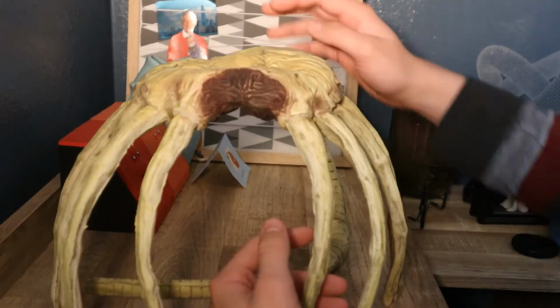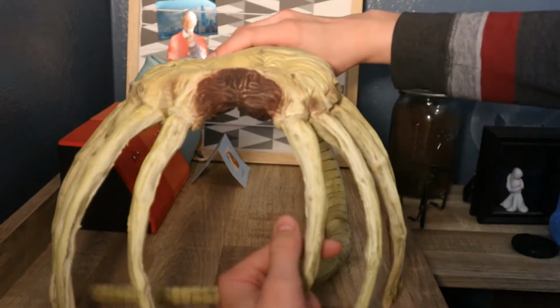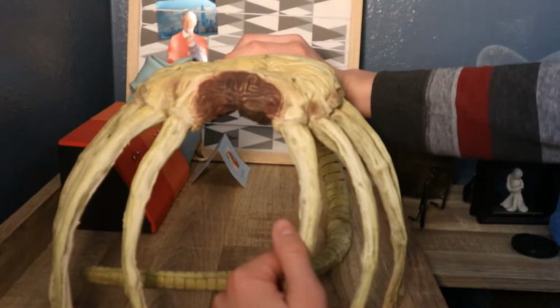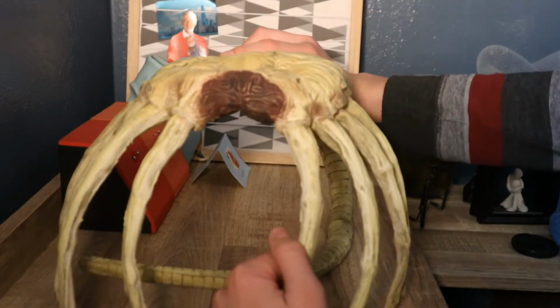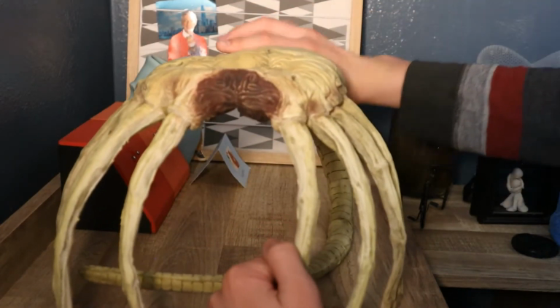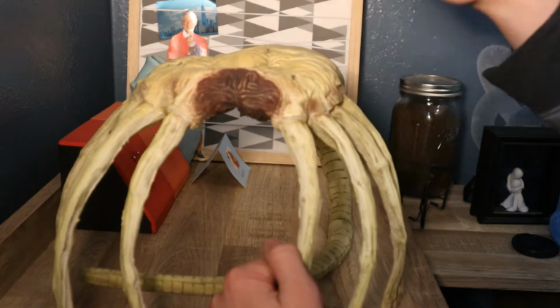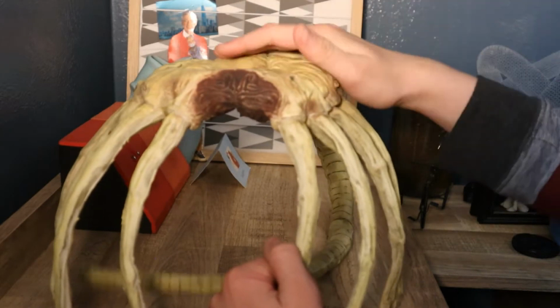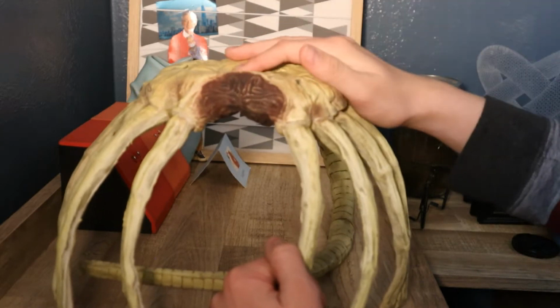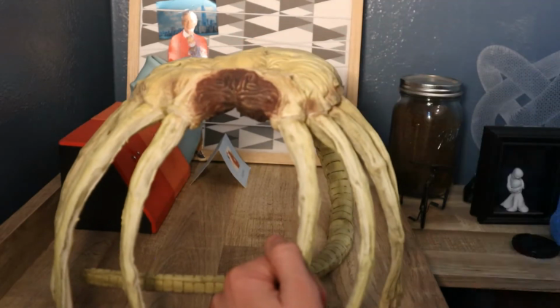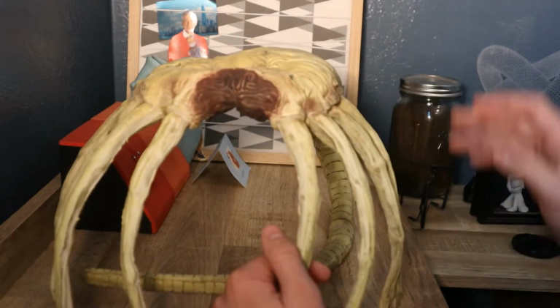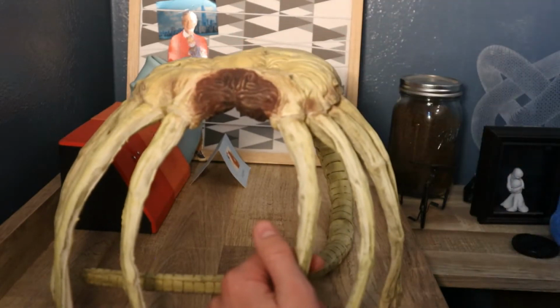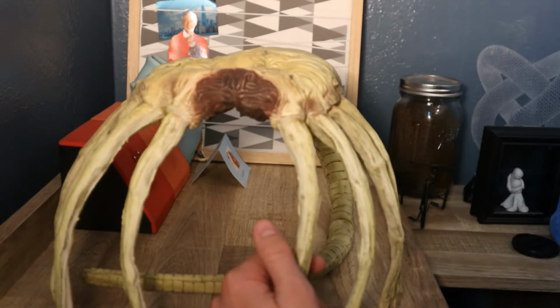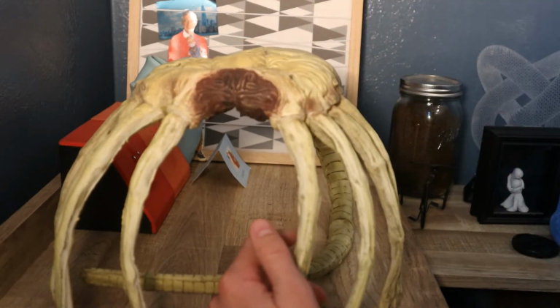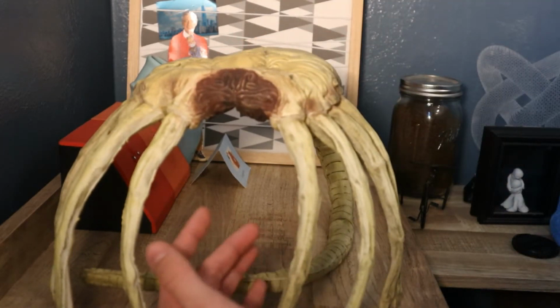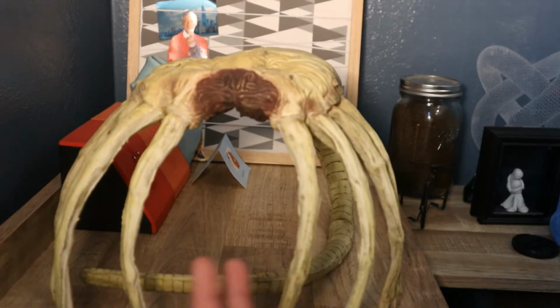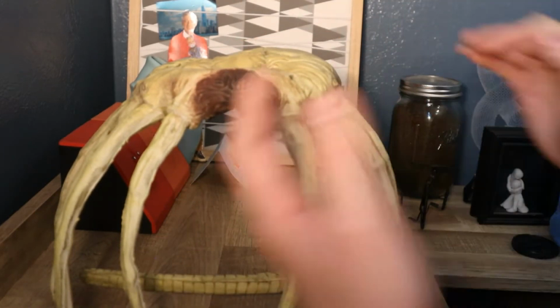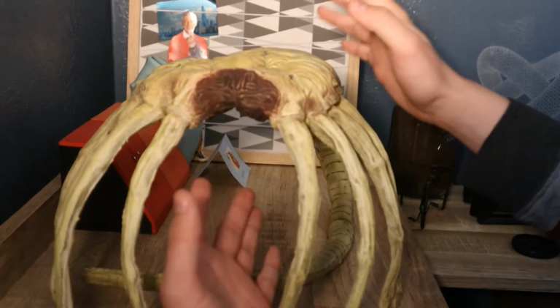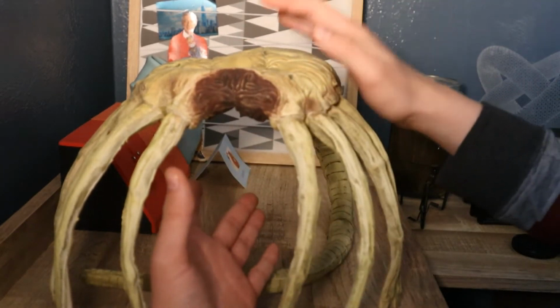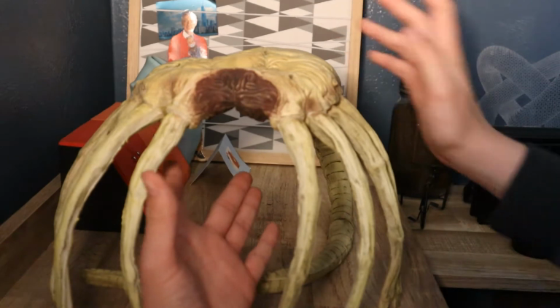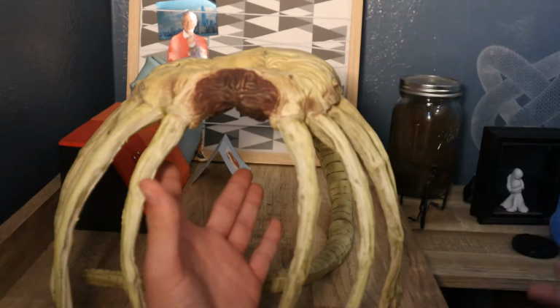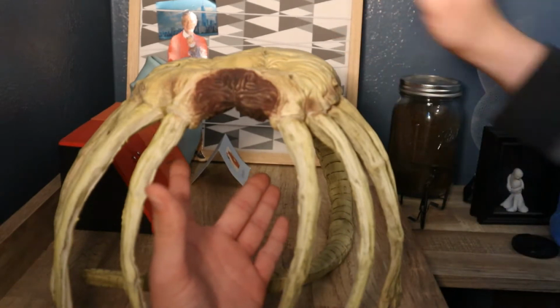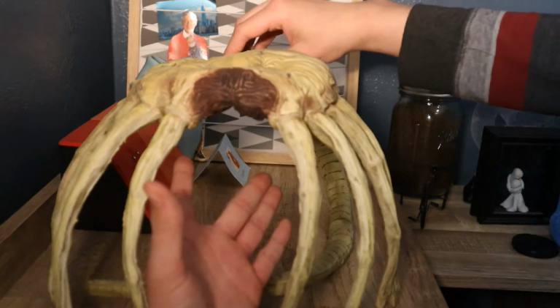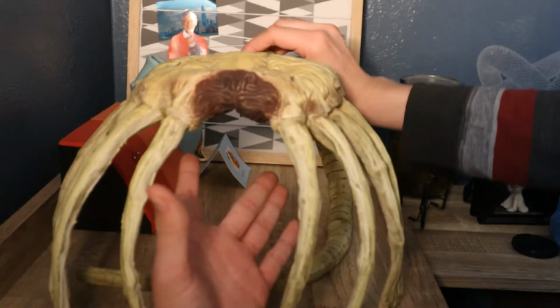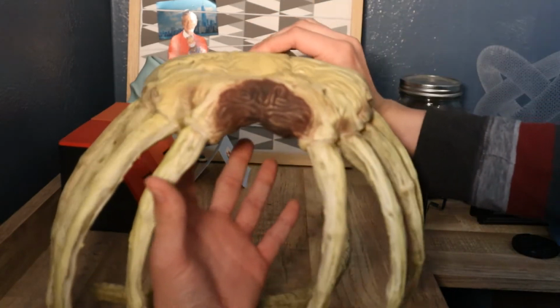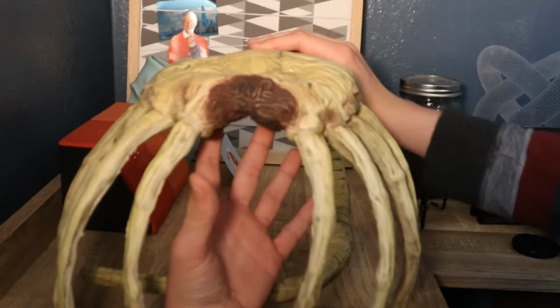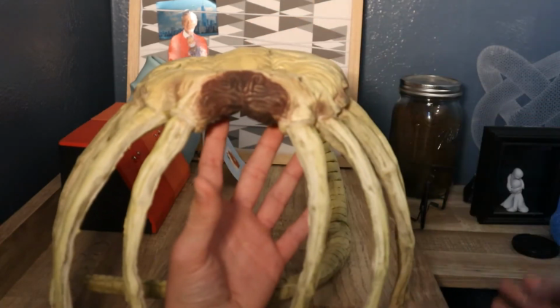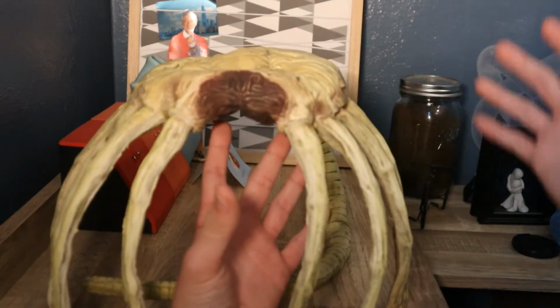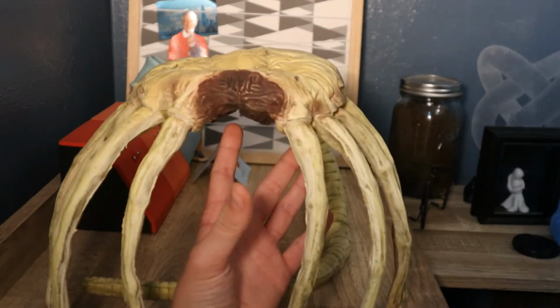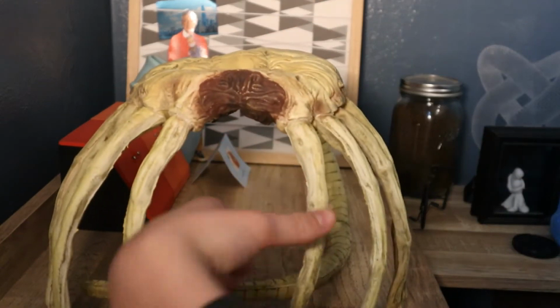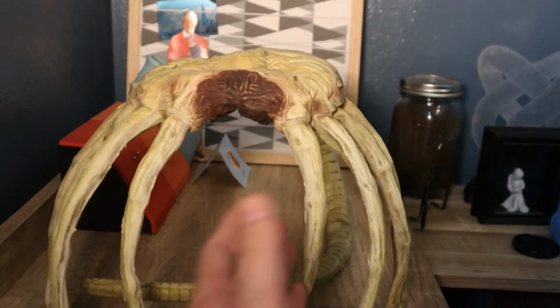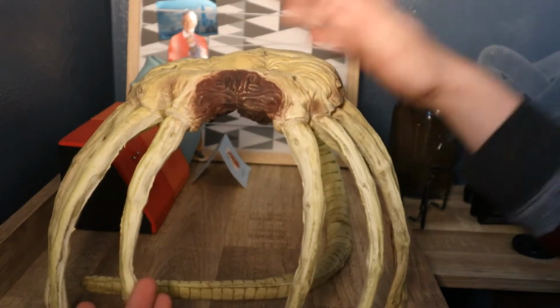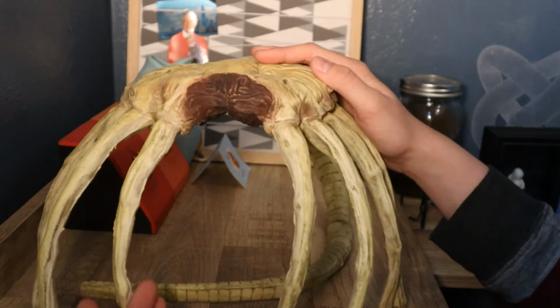So here we have the Facehugger prop. This is from my favorite science fiction series, Alien. And I'm so glad I finally have a Facehugger prop — I've always wanted one for some time now, and I finally have one.